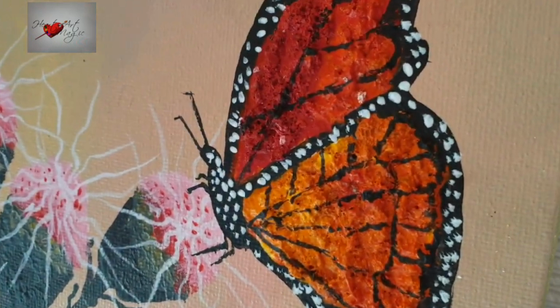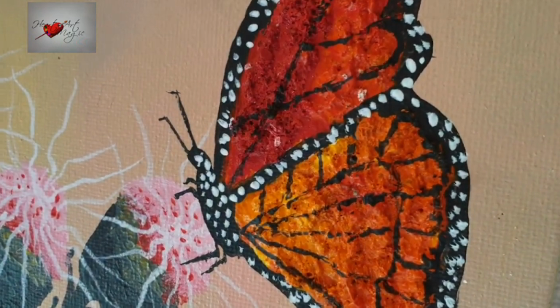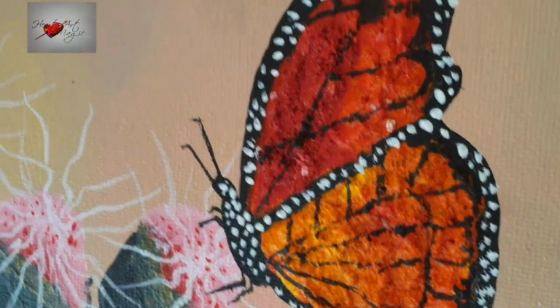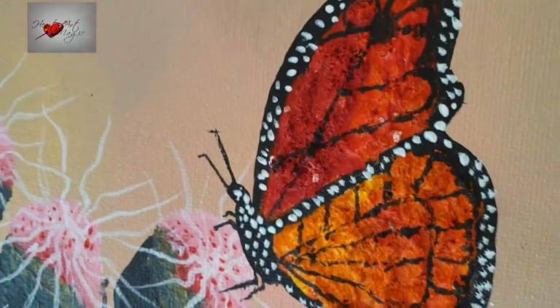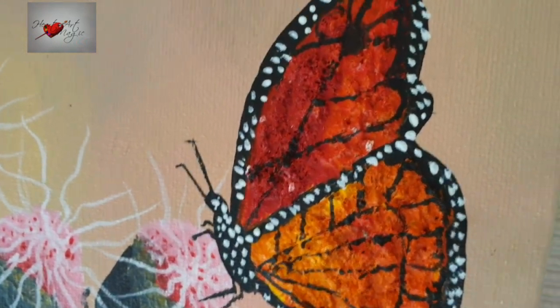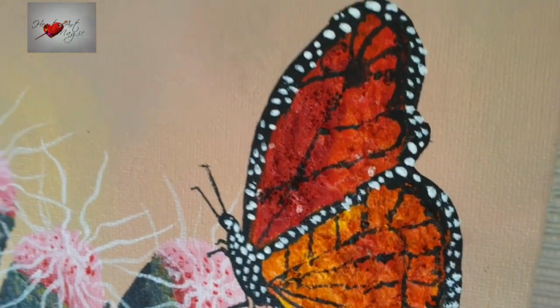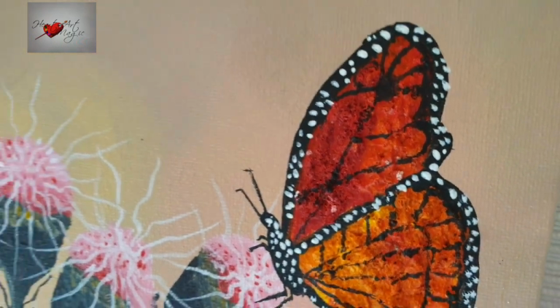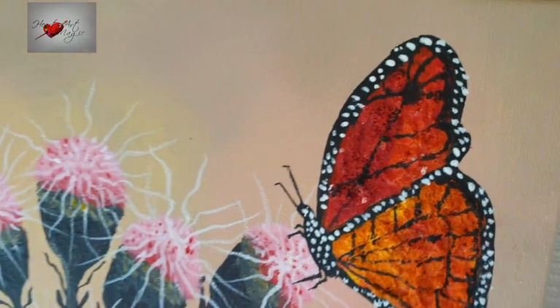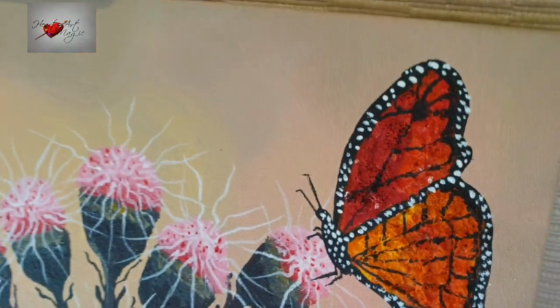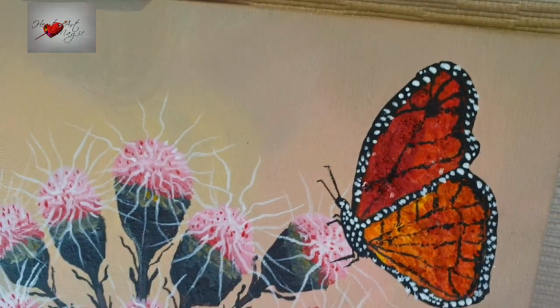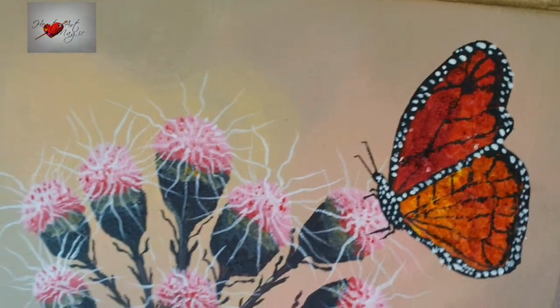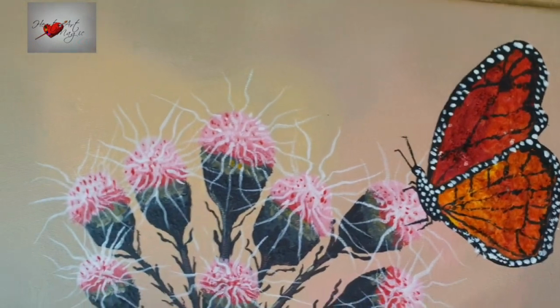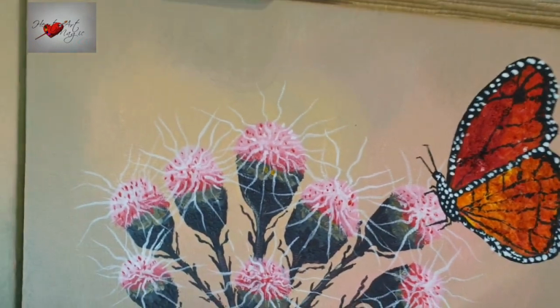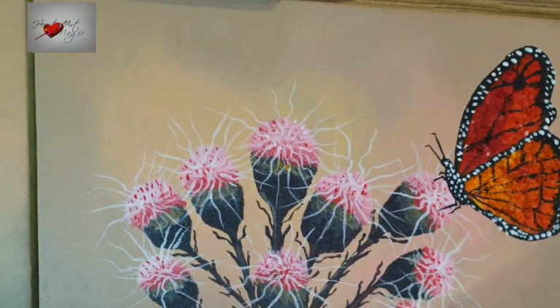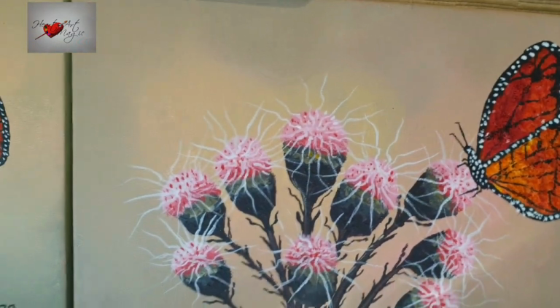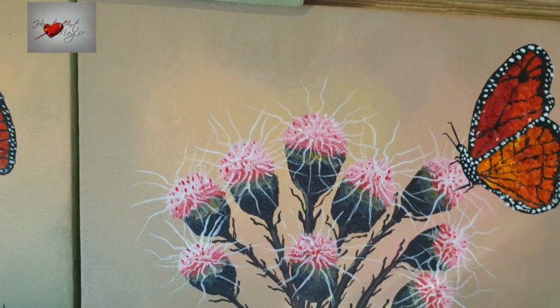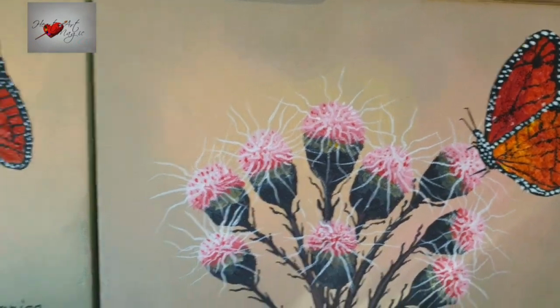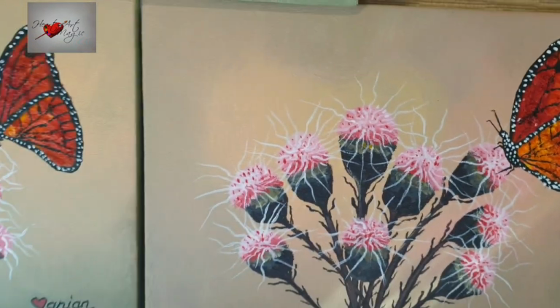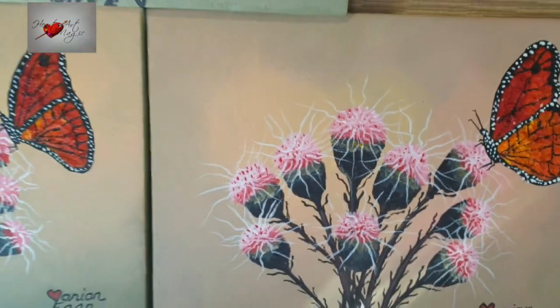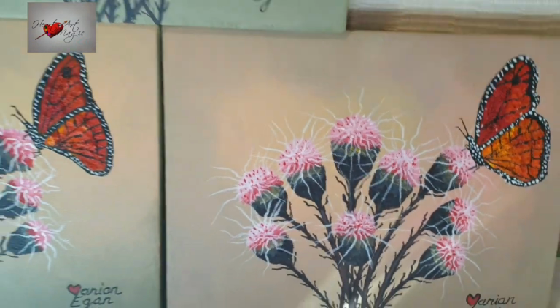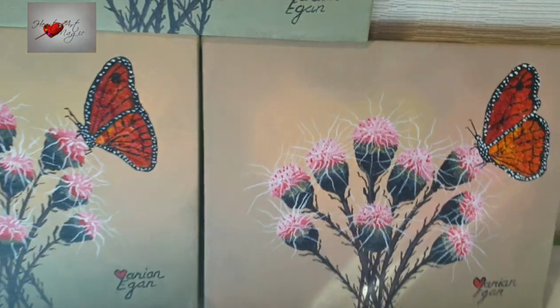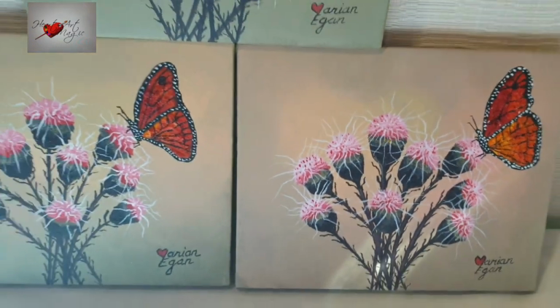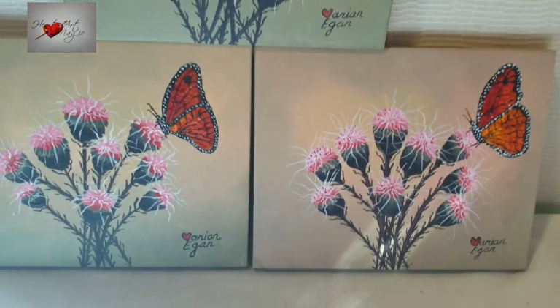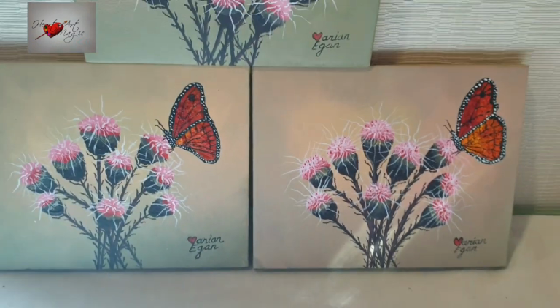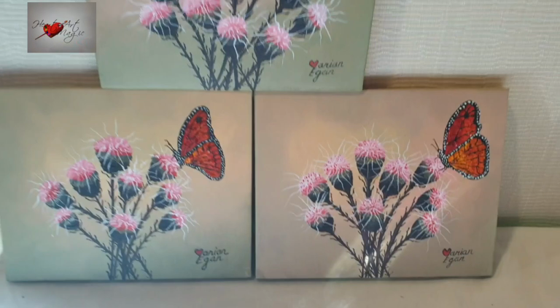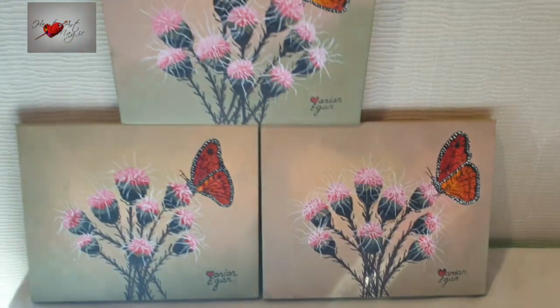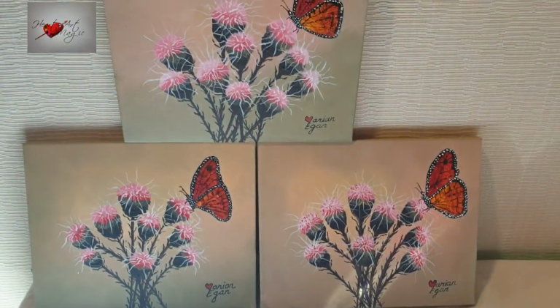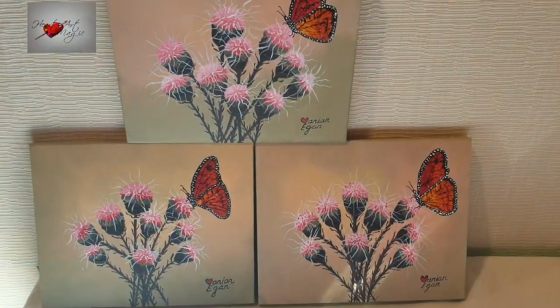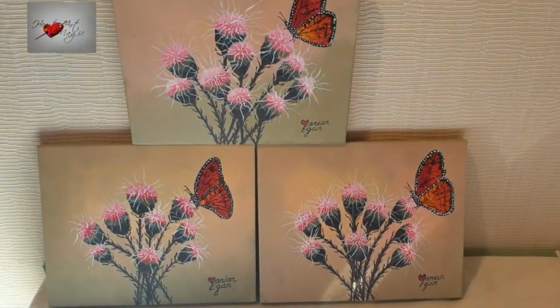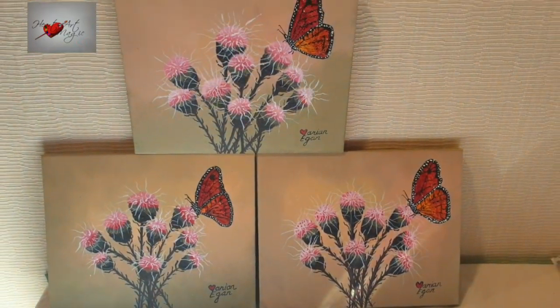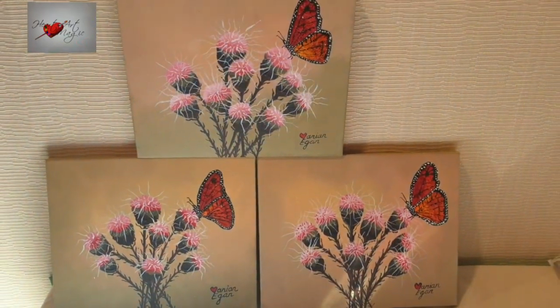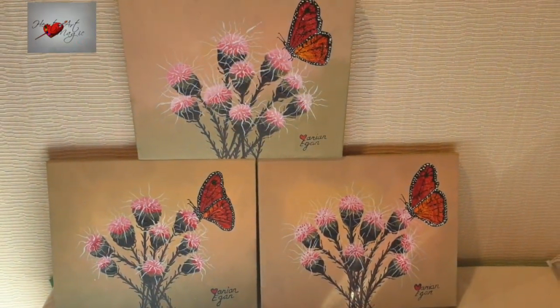I've been busy doing memorial paintings, so in memory of mom, this is a nice way of having her with us all of the time in our house.